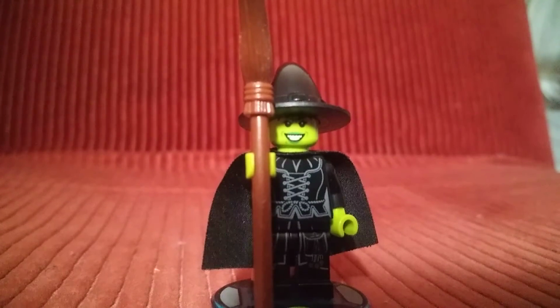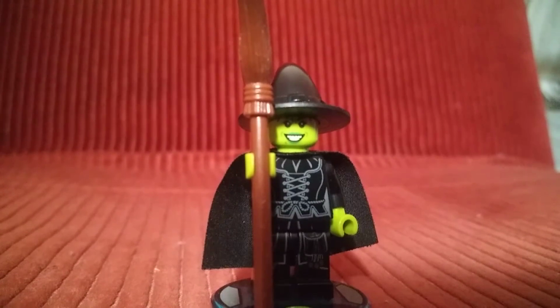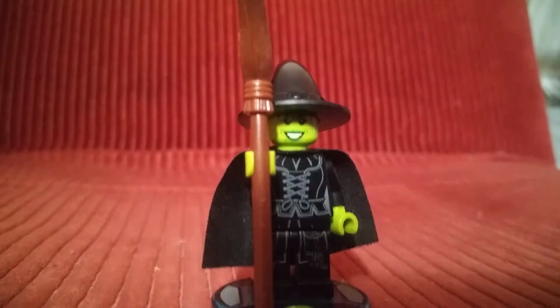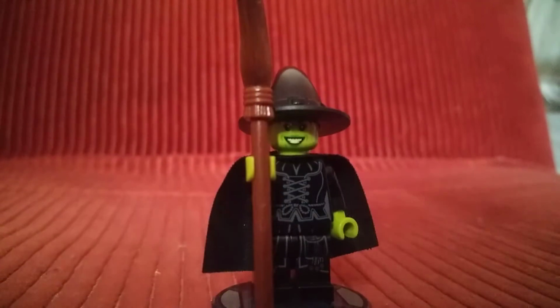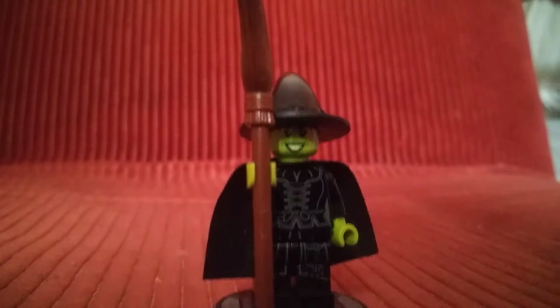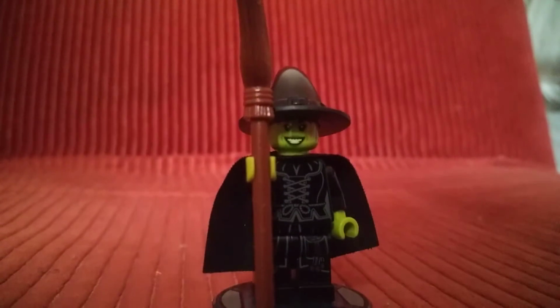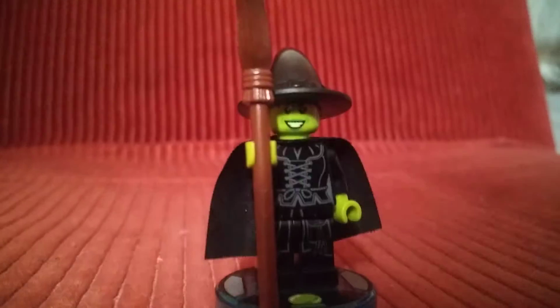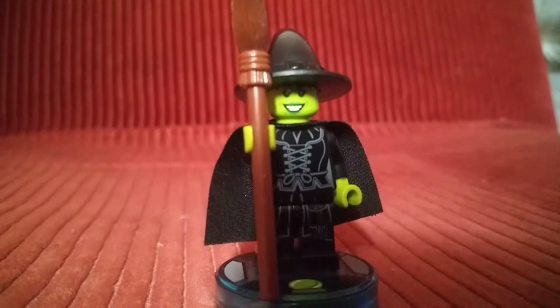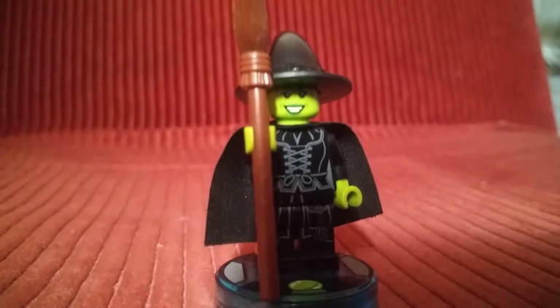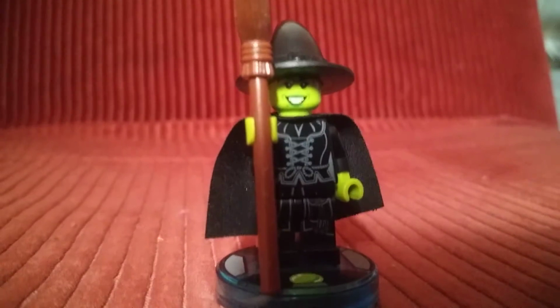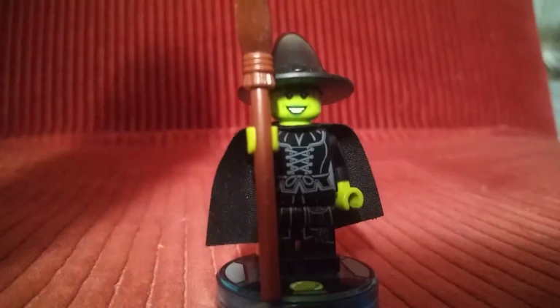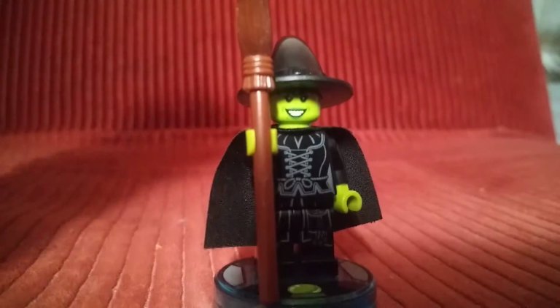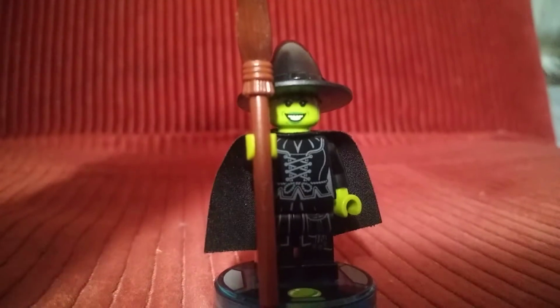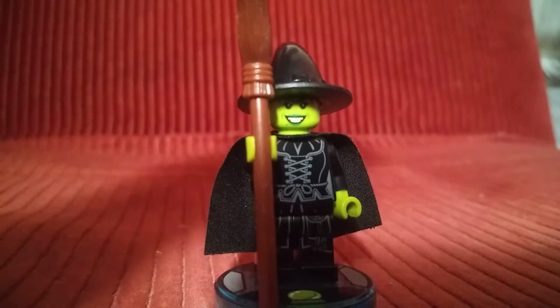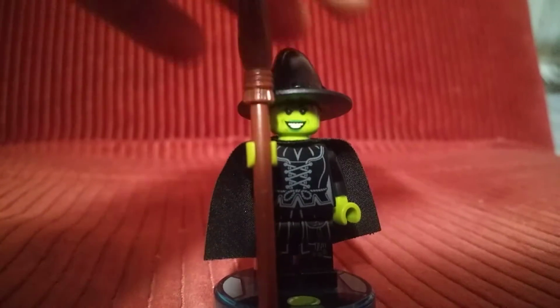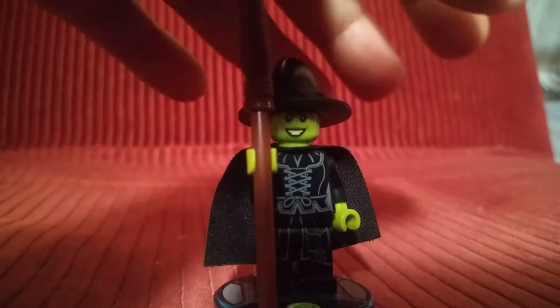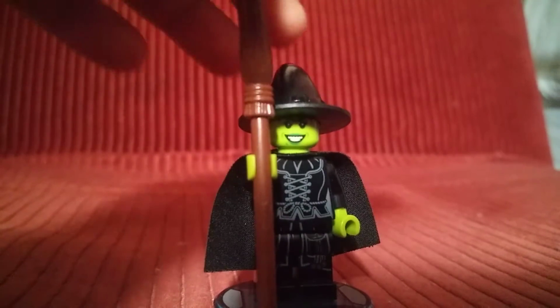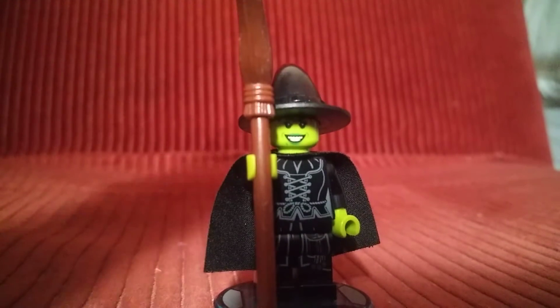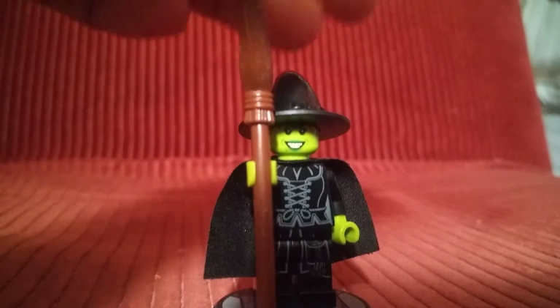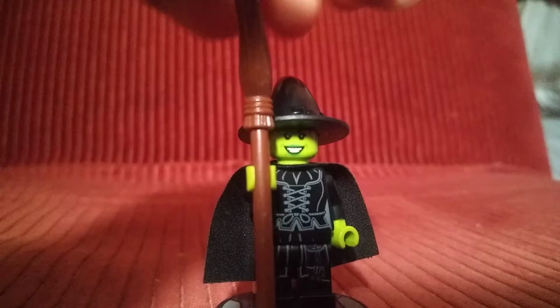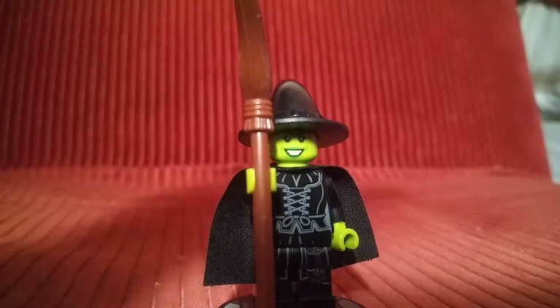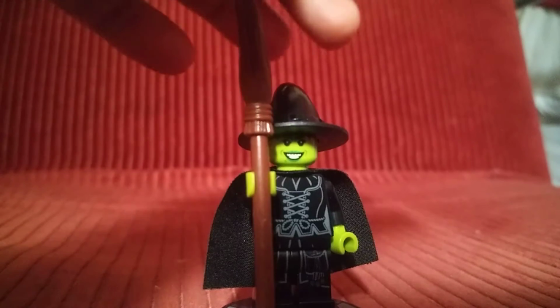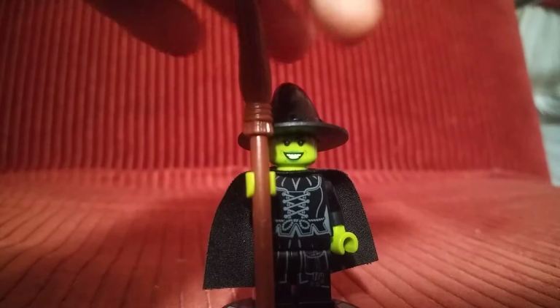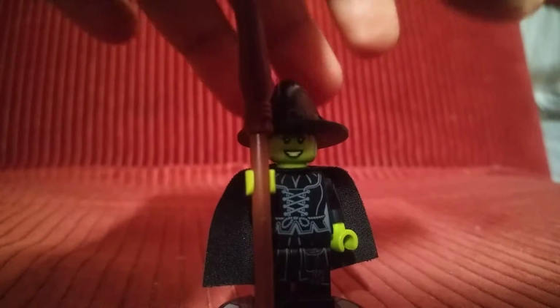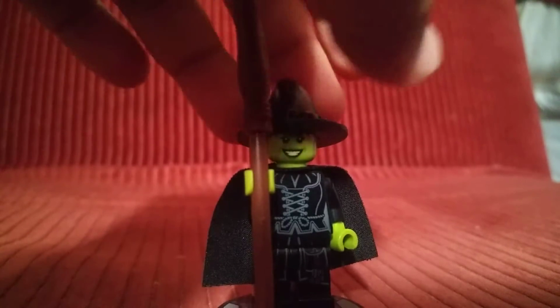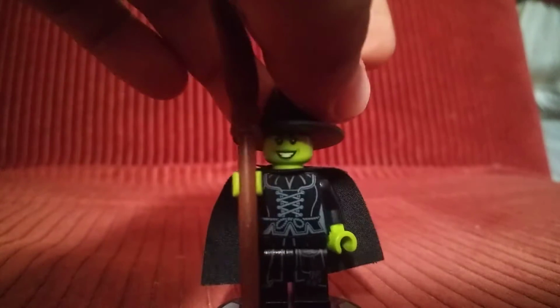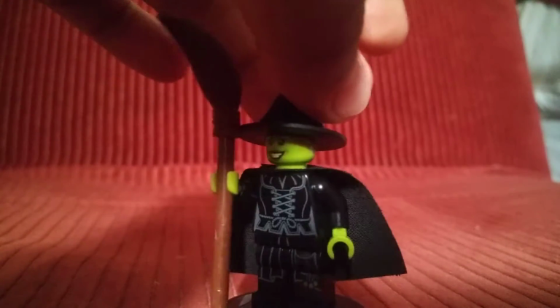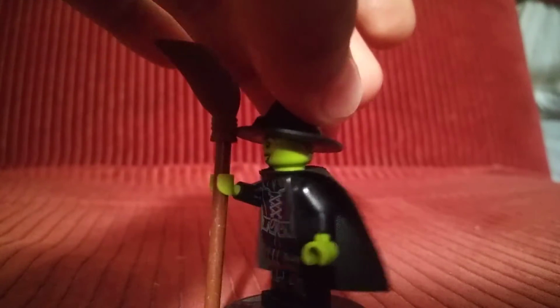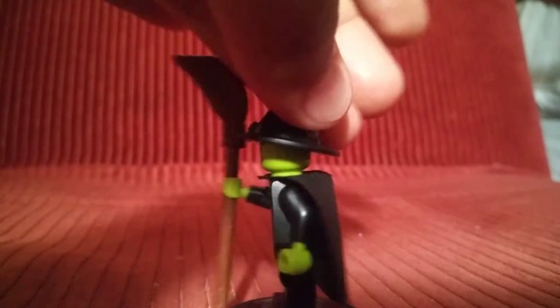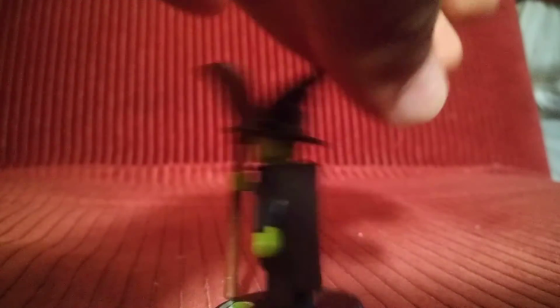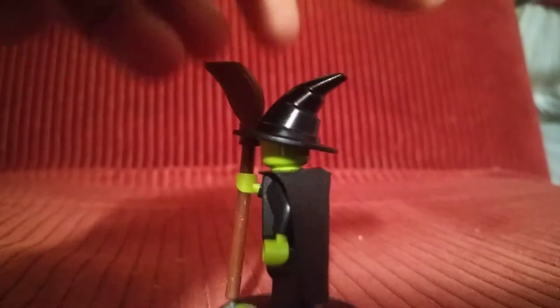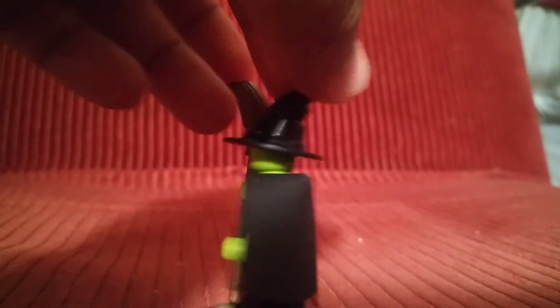Welcome back guys, LegoFriend29 here, and today it's a really big Monday and I'm reviewing the Wicked Witch. If you guys saw my yesterday news video, I told you guys I was going to be reviewing this Wicked Witch.